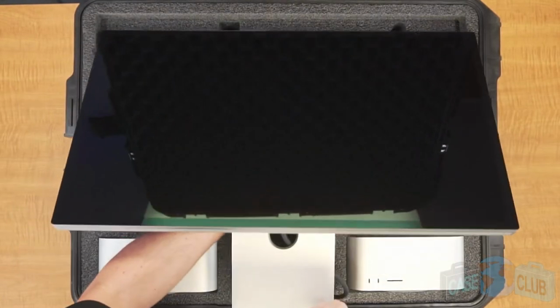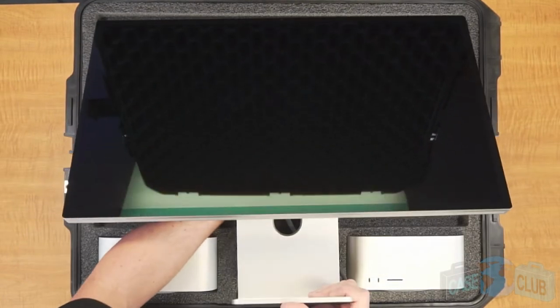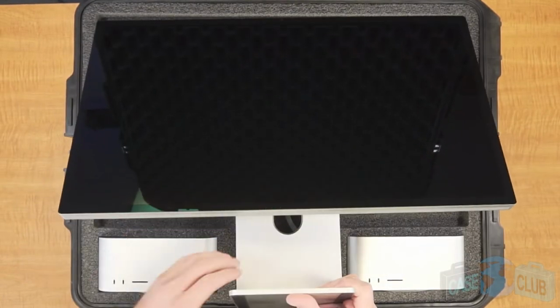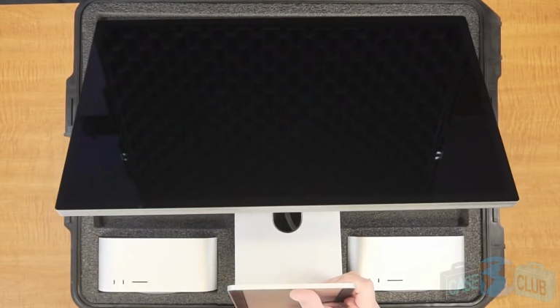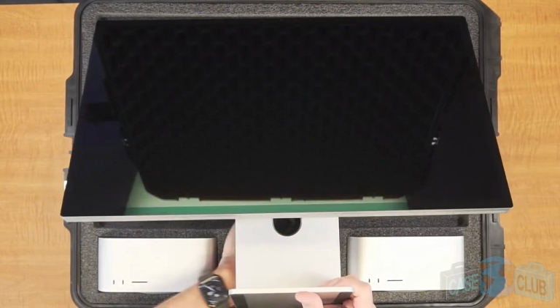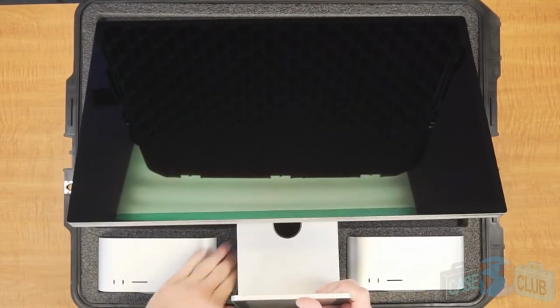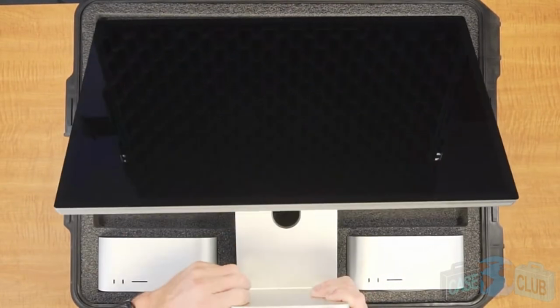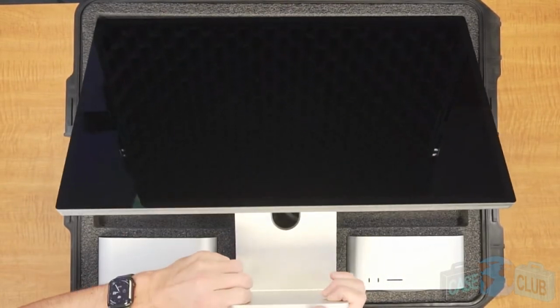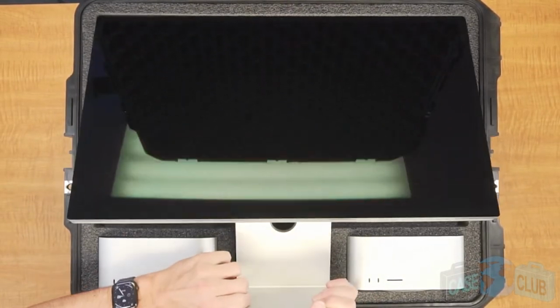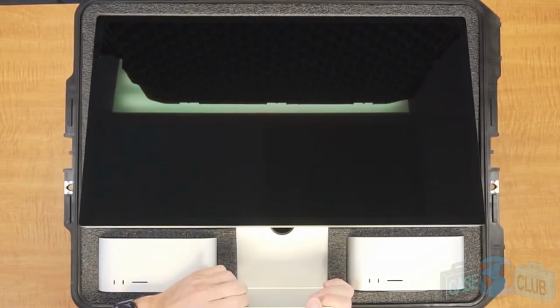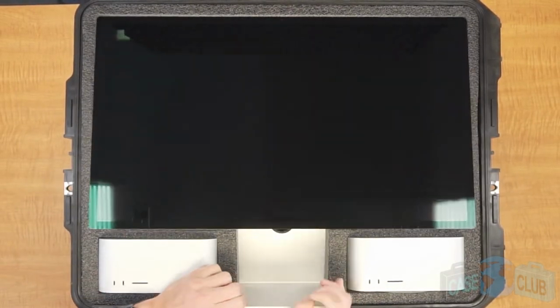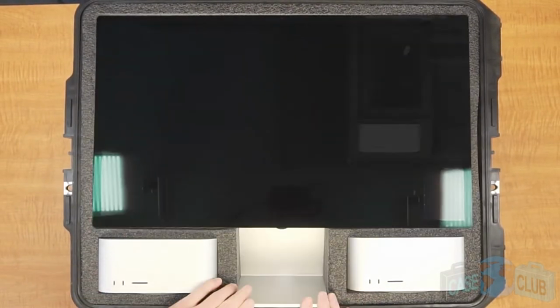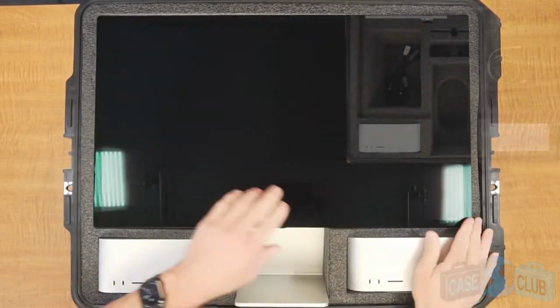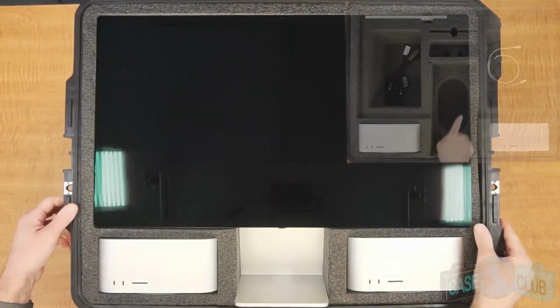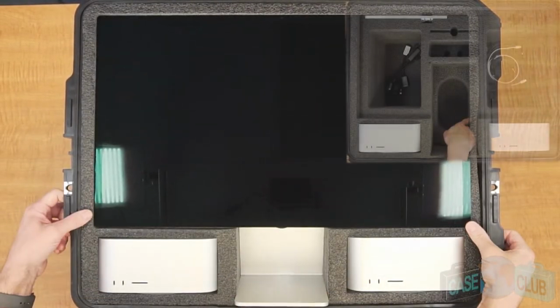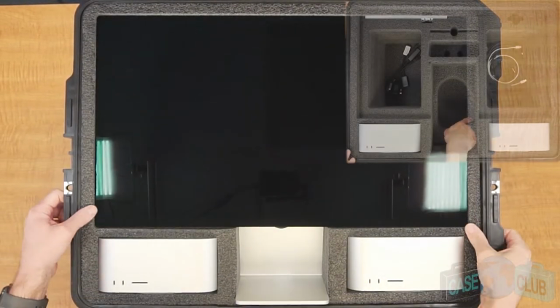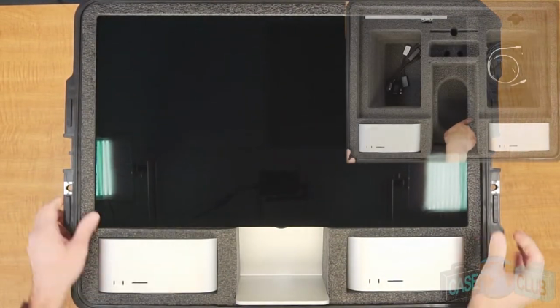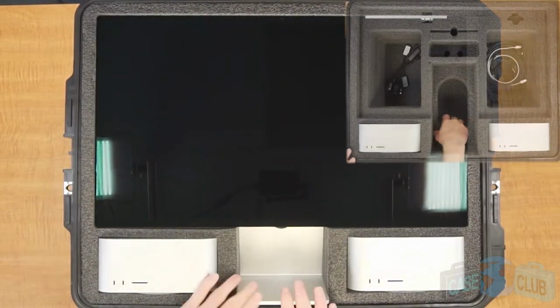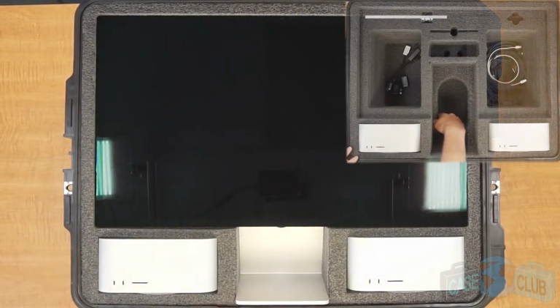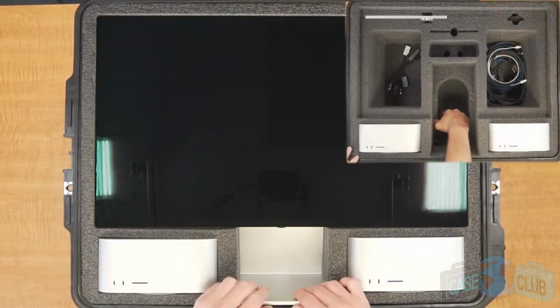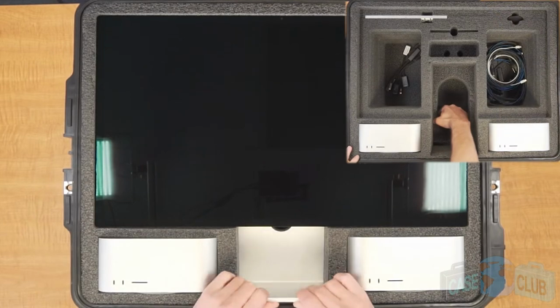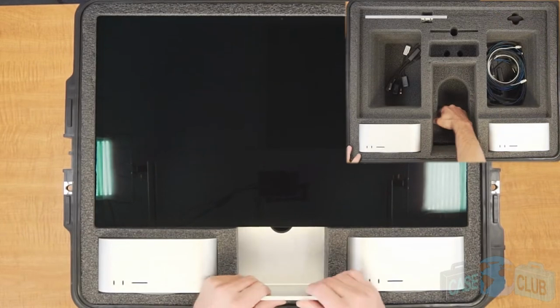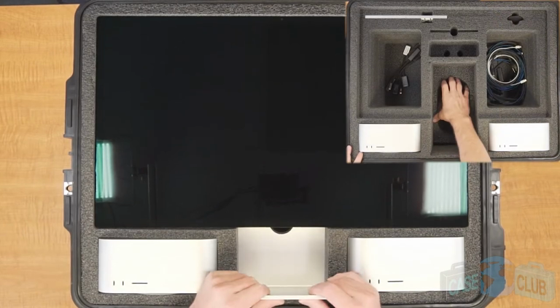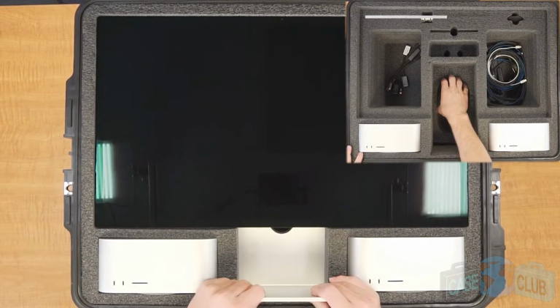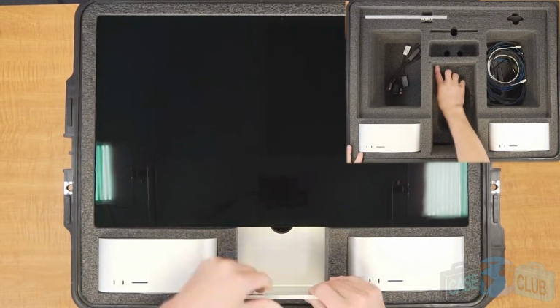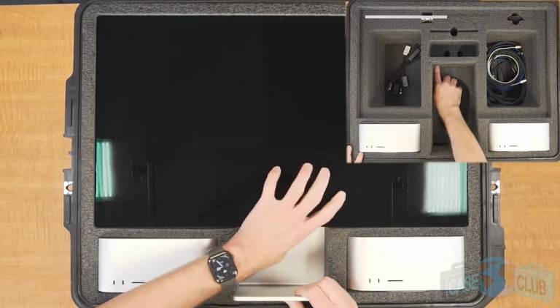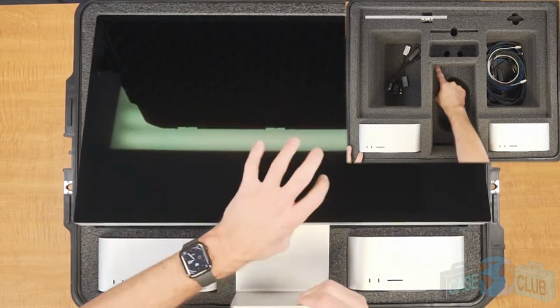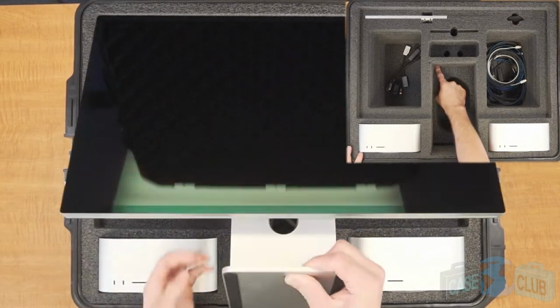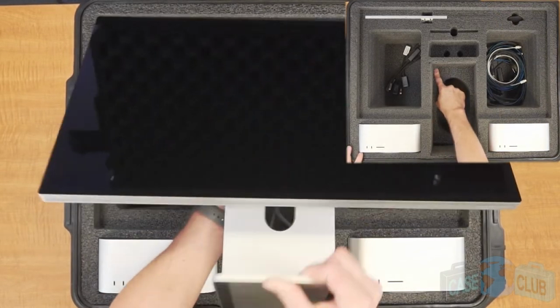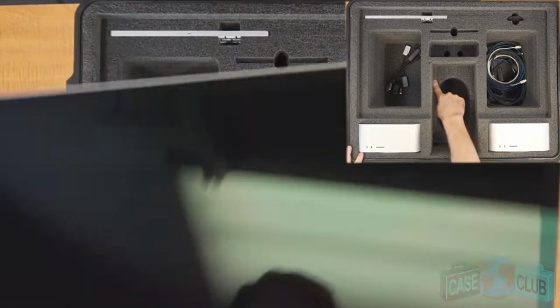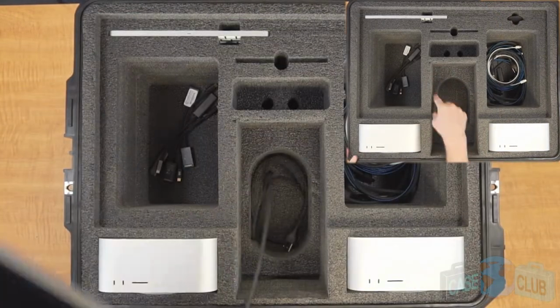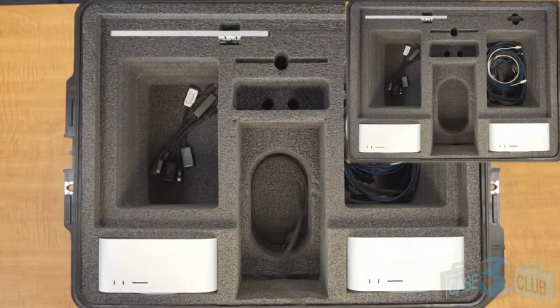For the Apple Studio display with the height-adjustable stand, remove this foam piece. For the Studio display that does not have the height adjustment, leave this piece in.